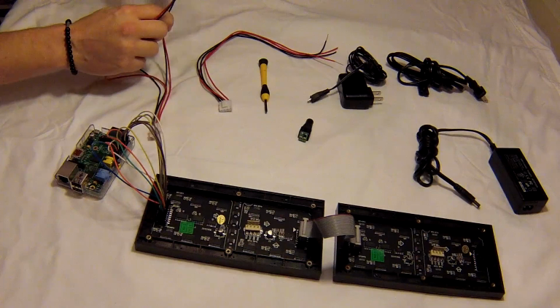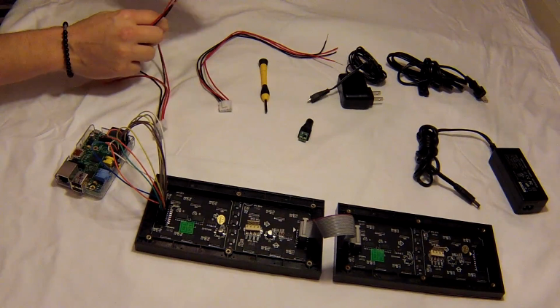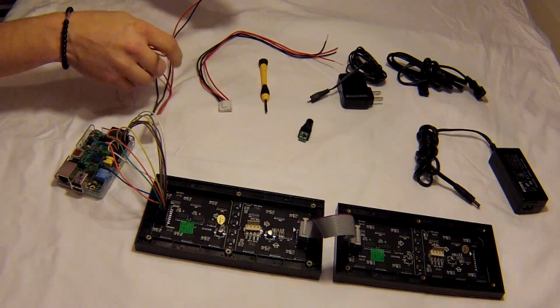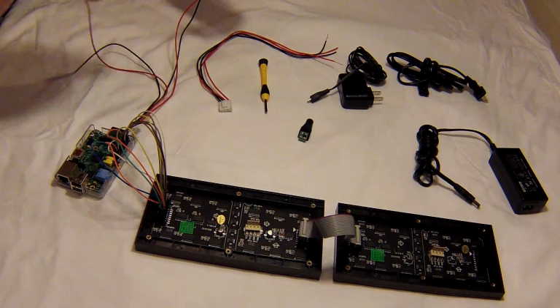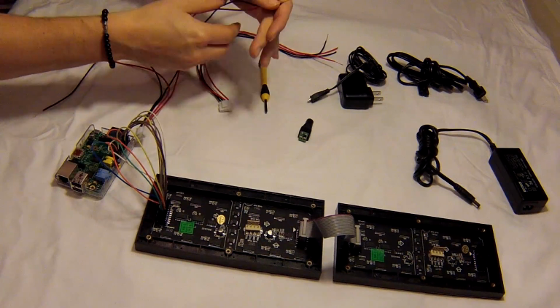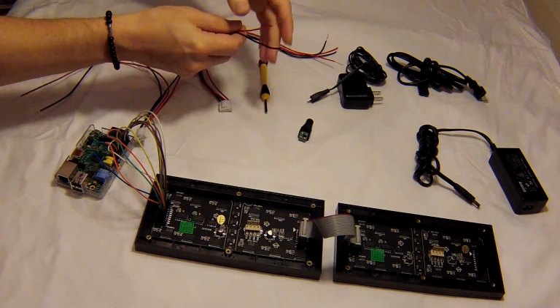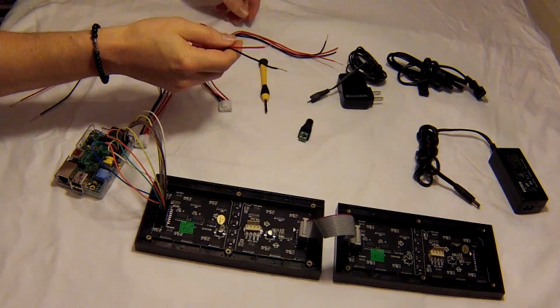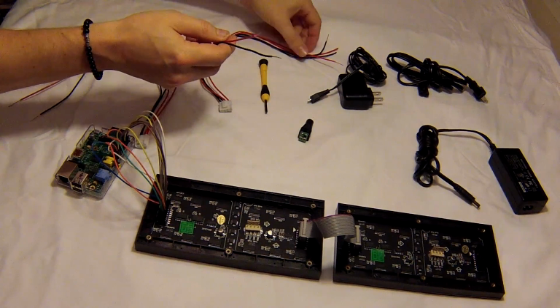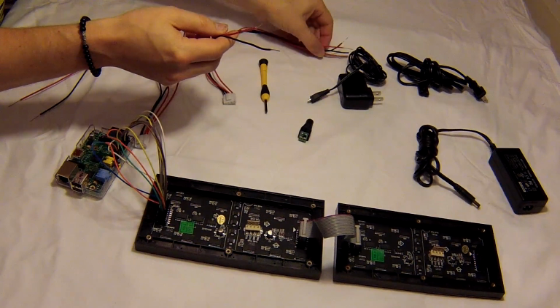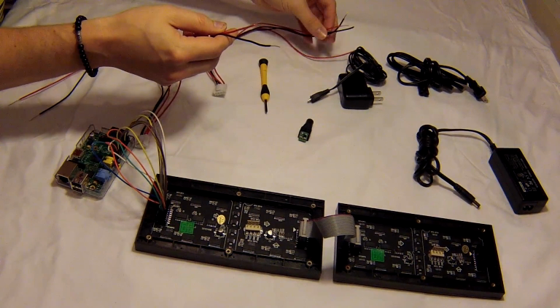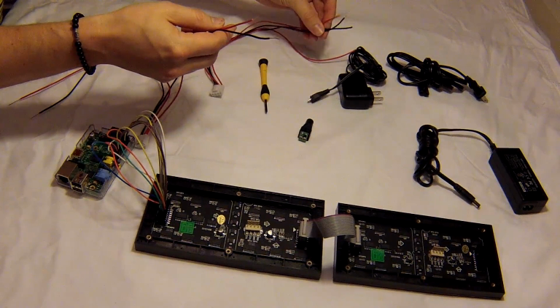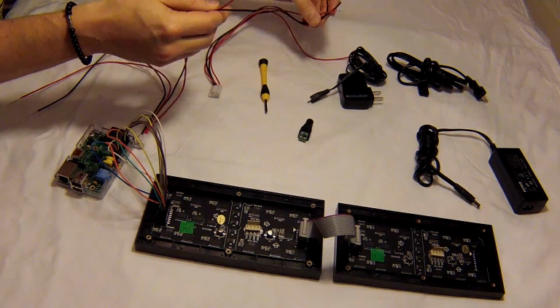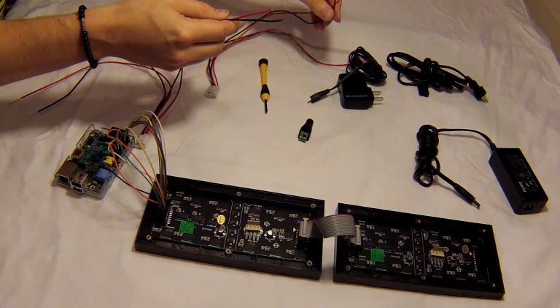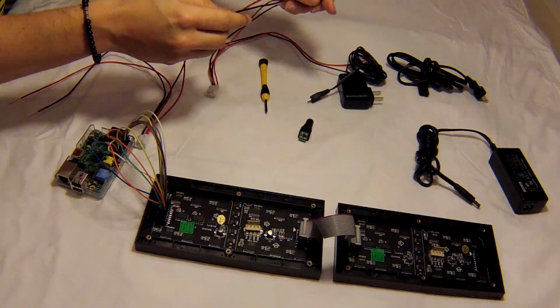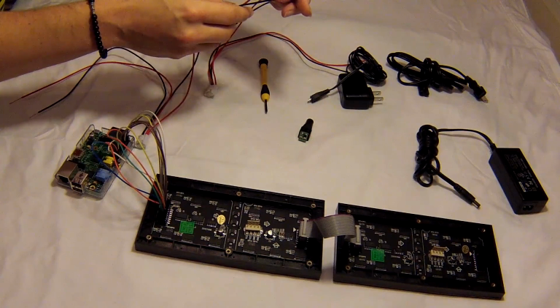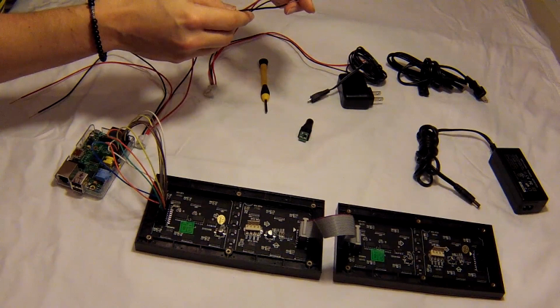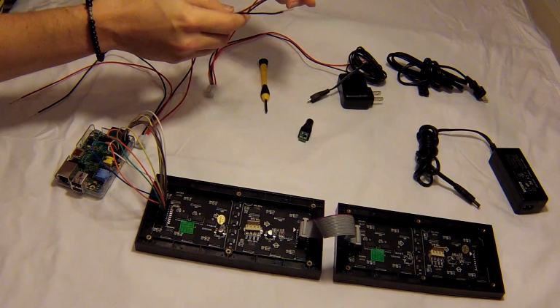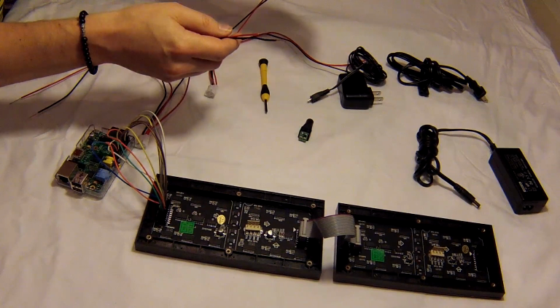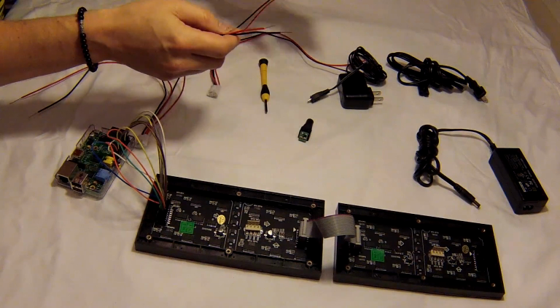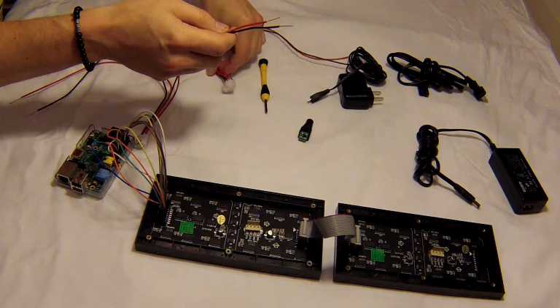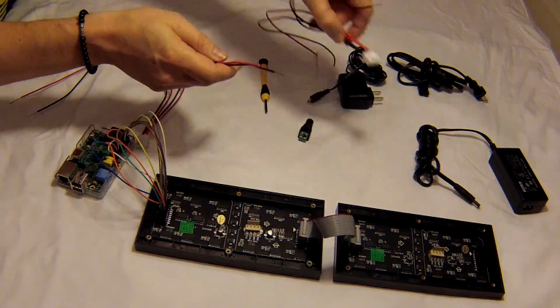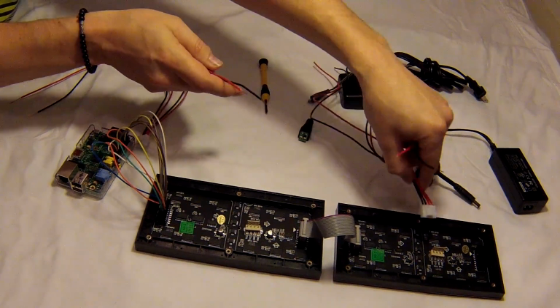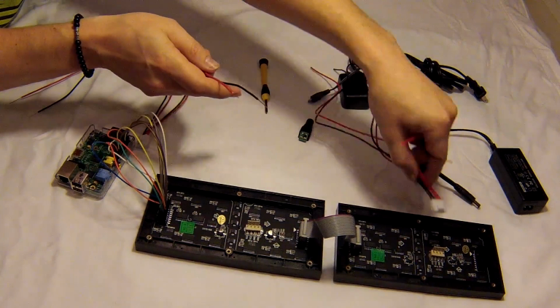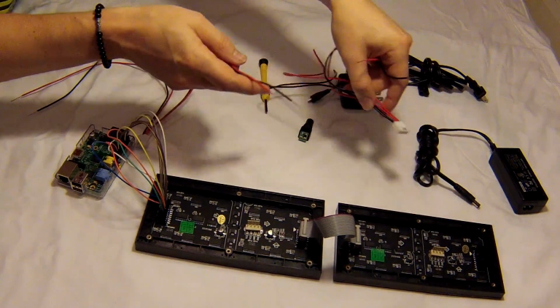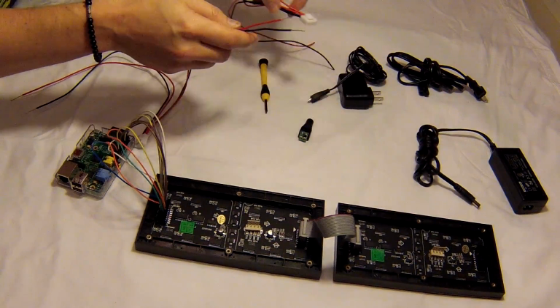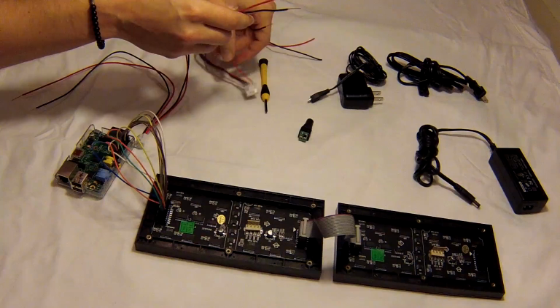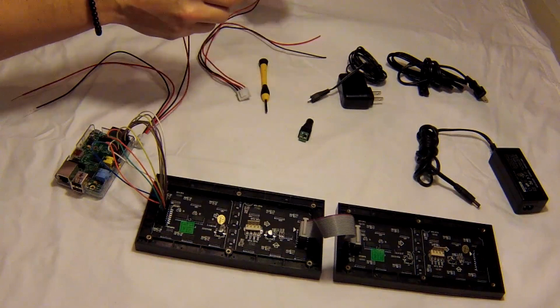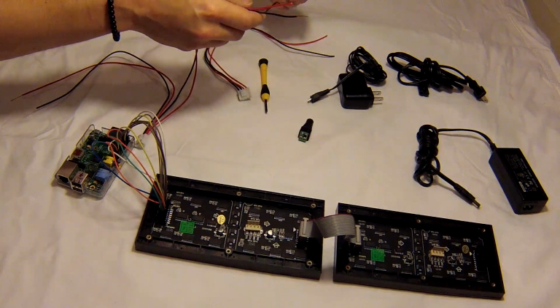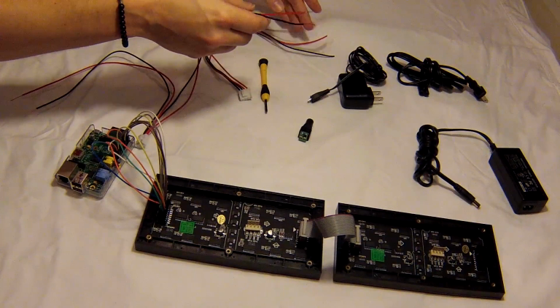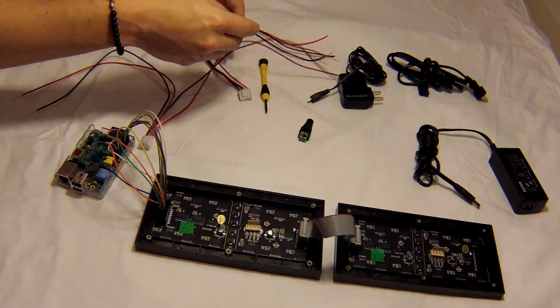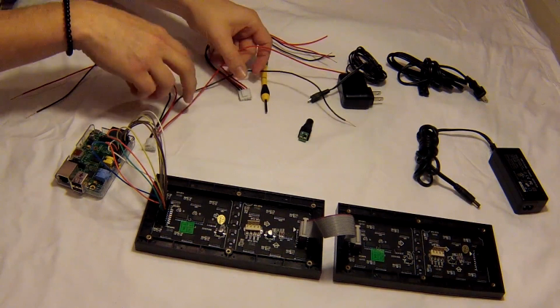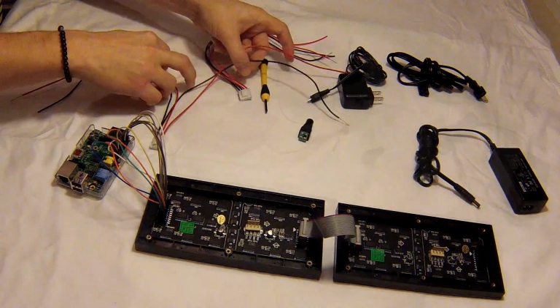we've got a power and a ground that we're going to solder into the second cable — power and ground — and that will go into this board here. We're going to go ahead and solder those together and then we'll be right back.